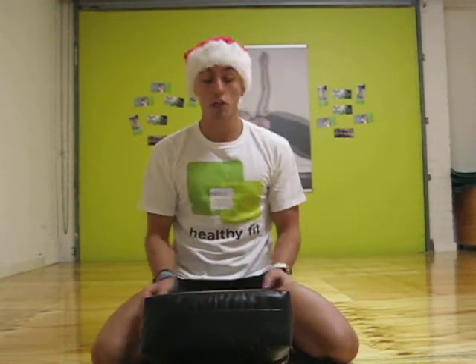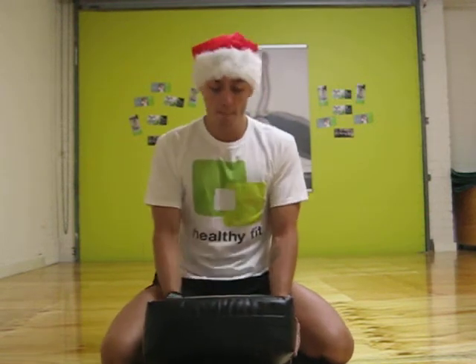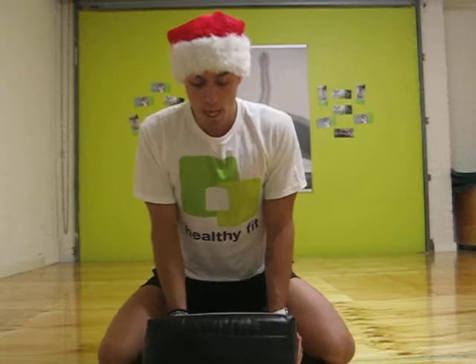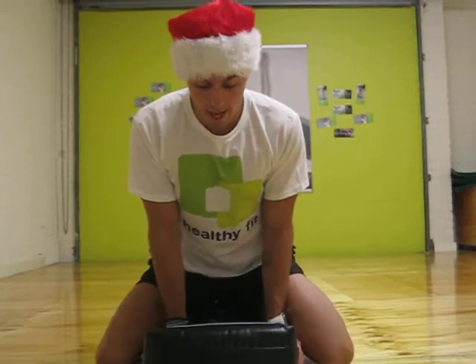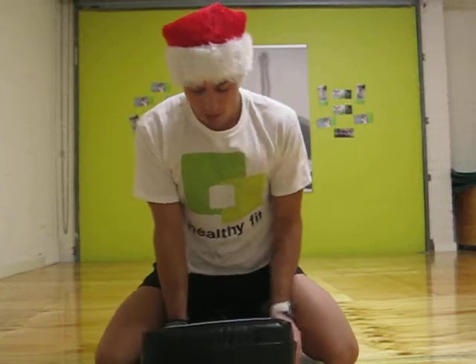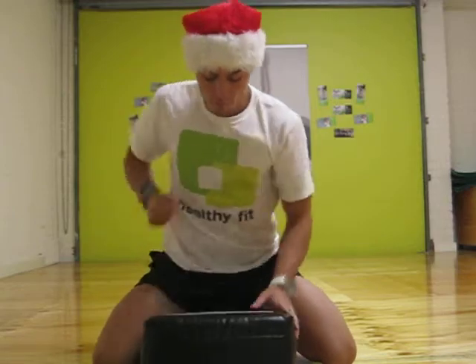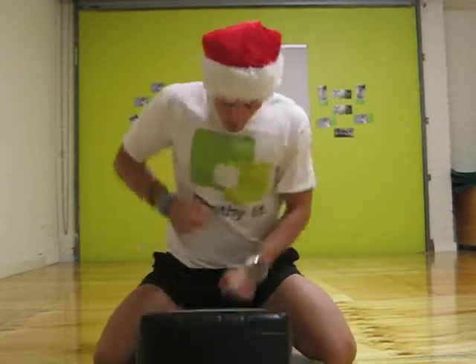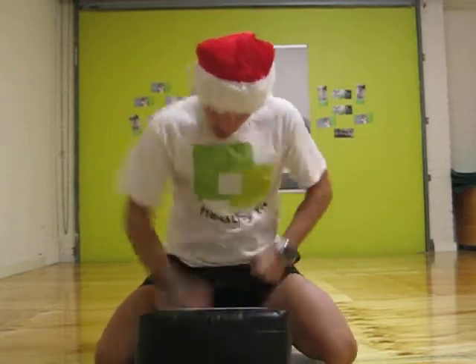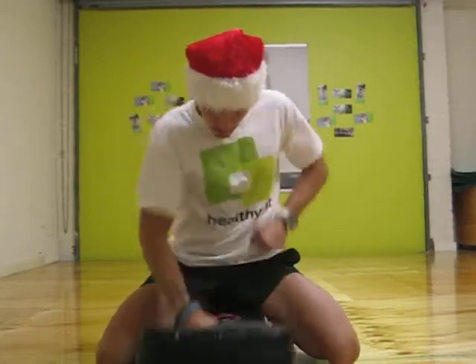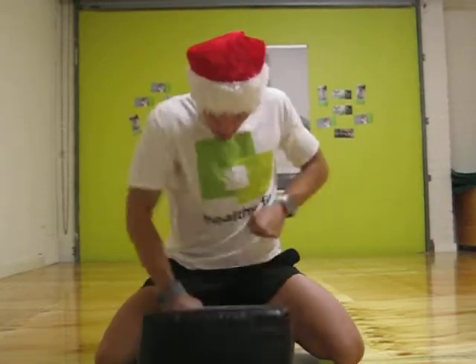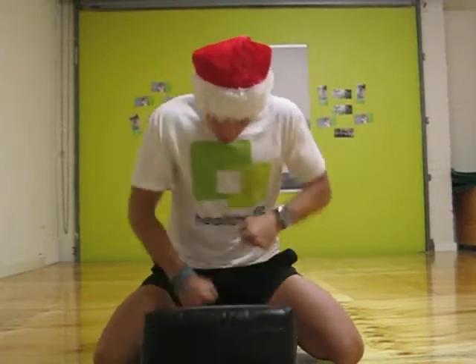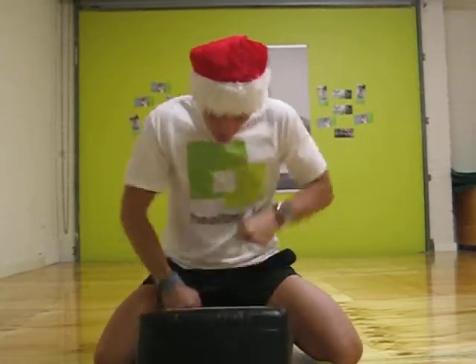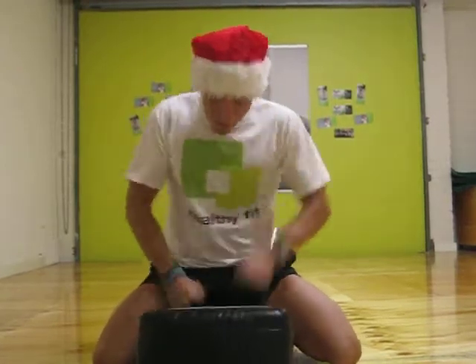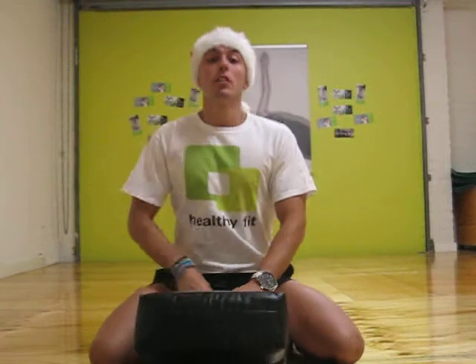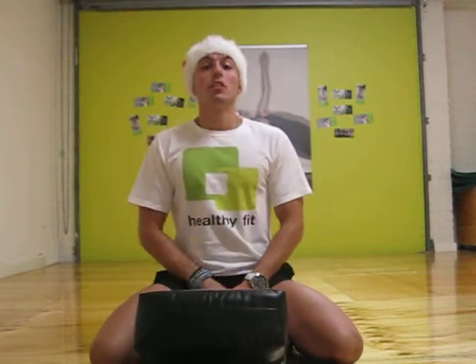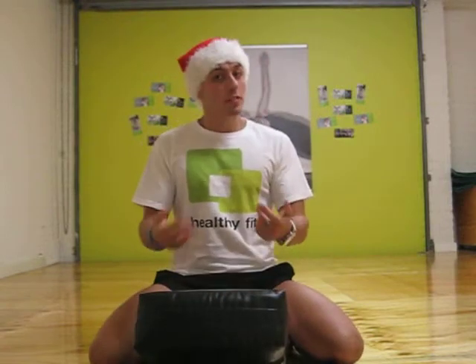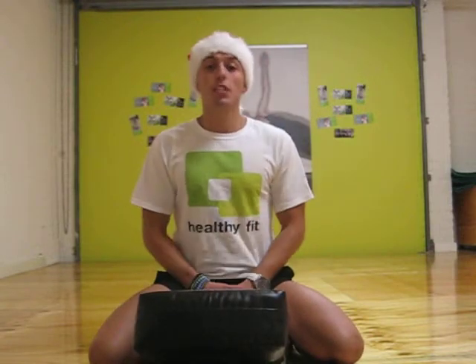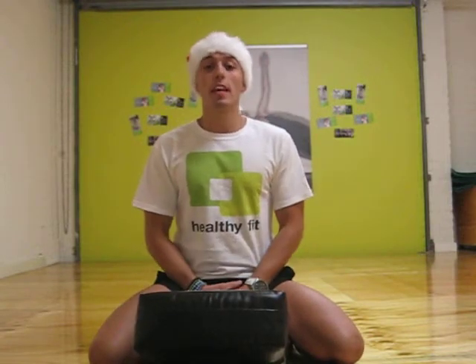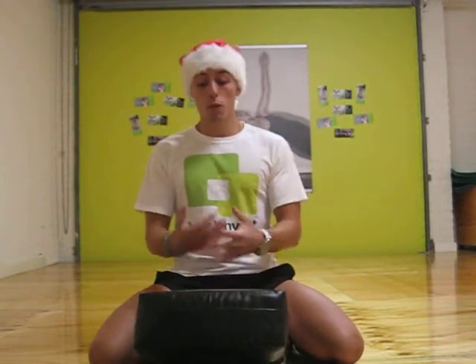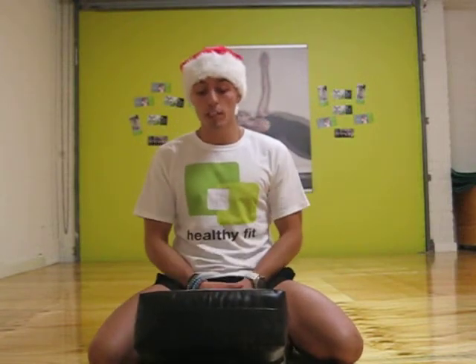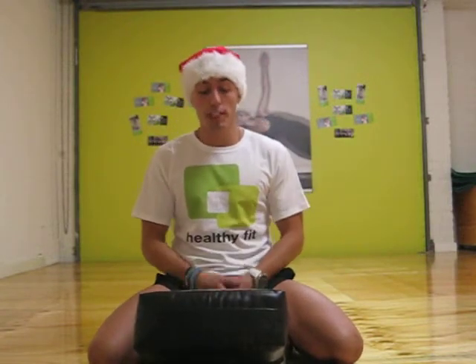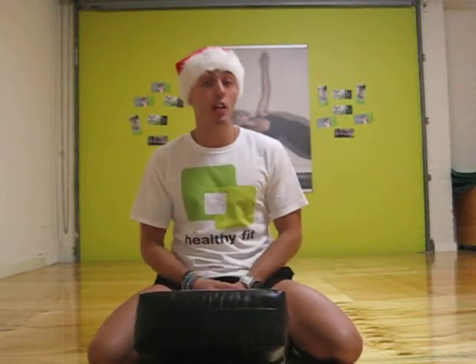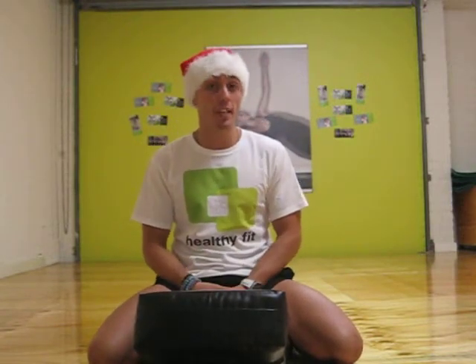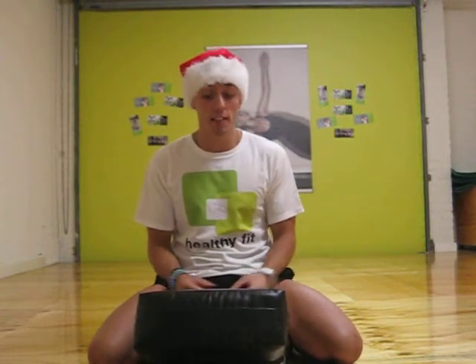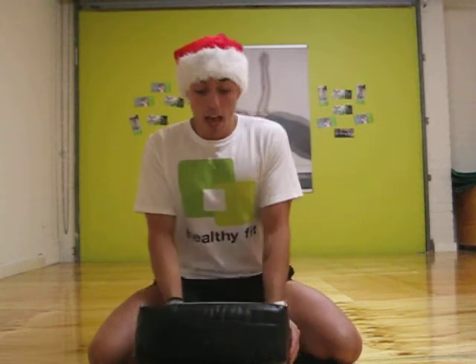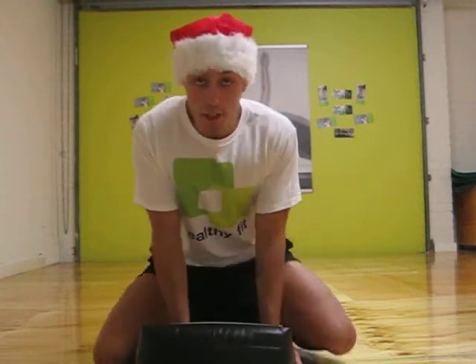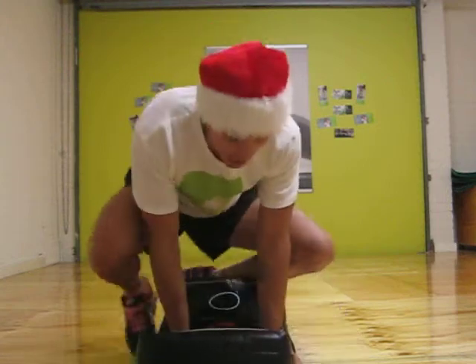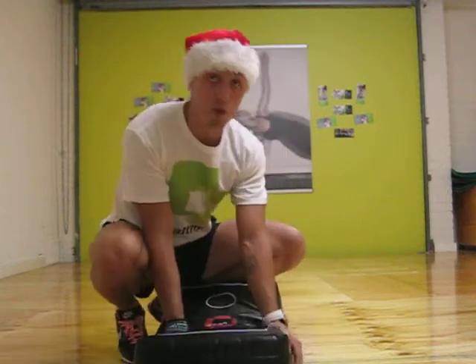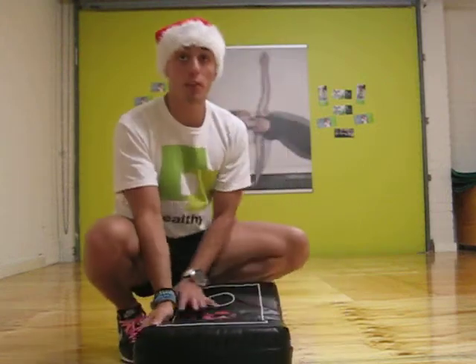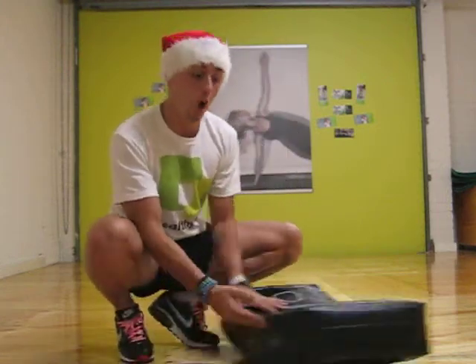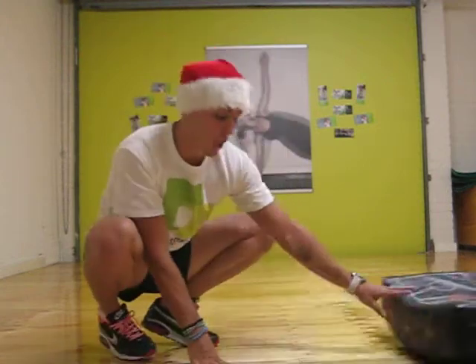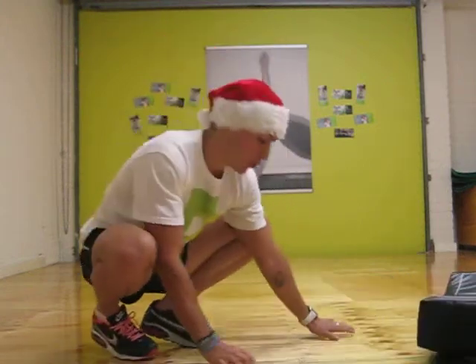So ready, set, go. That's just a quick example. What I want you guys to do is keep that going for 30 seconds and ensure you keep the same momentum throughout the whole drill.